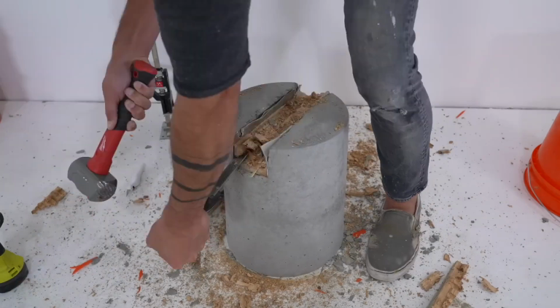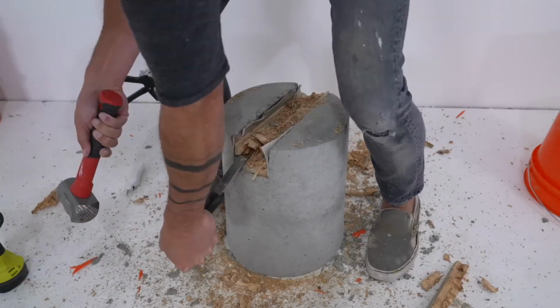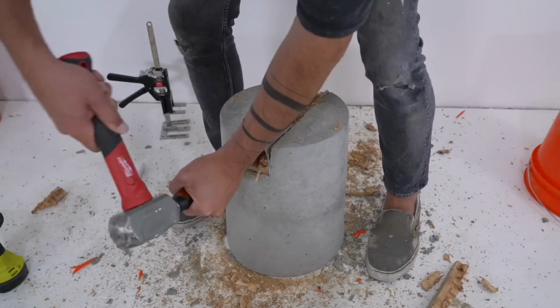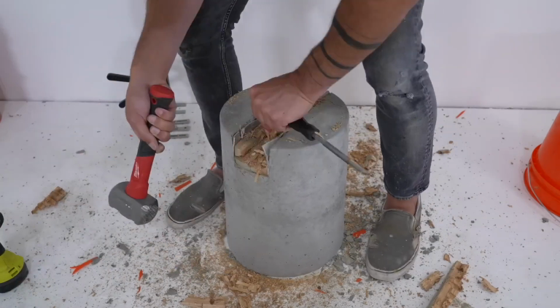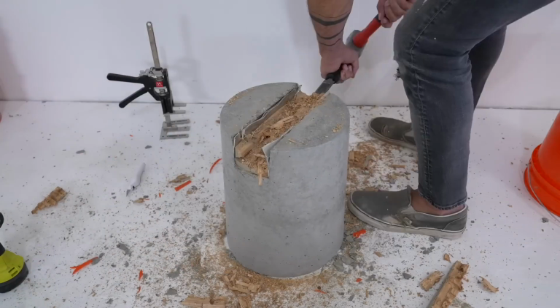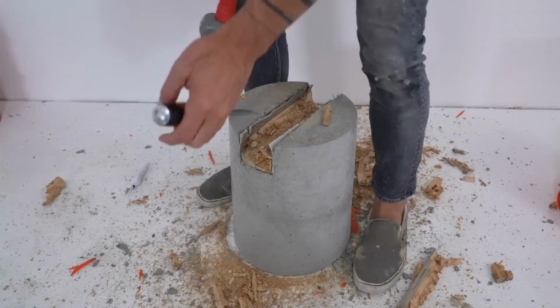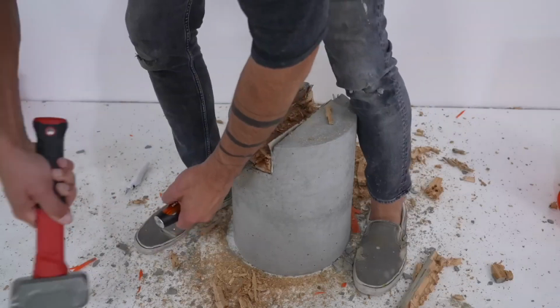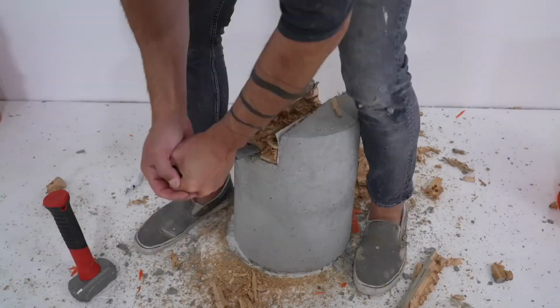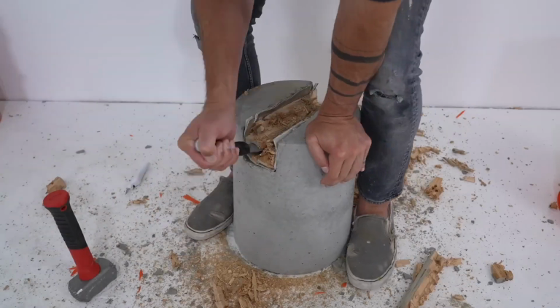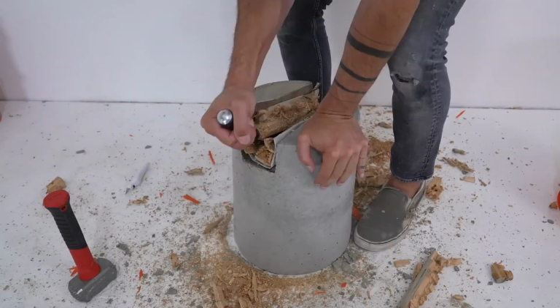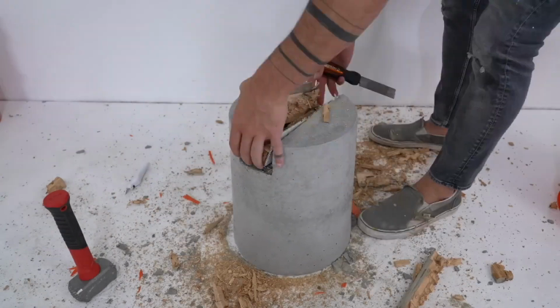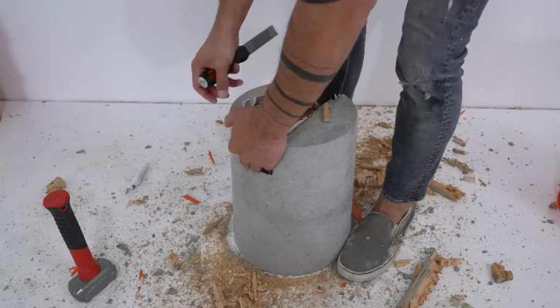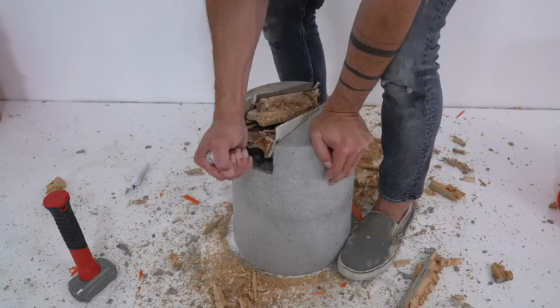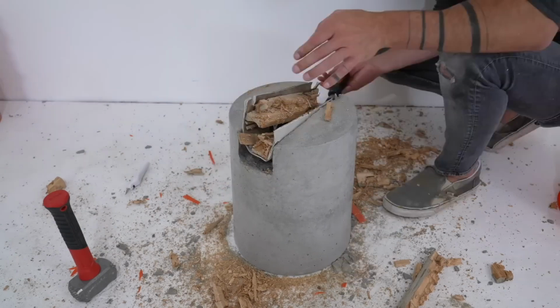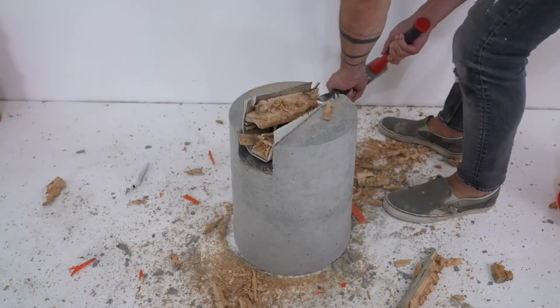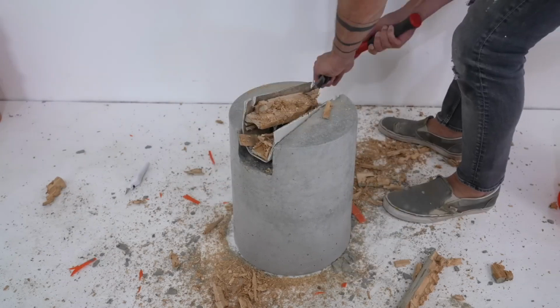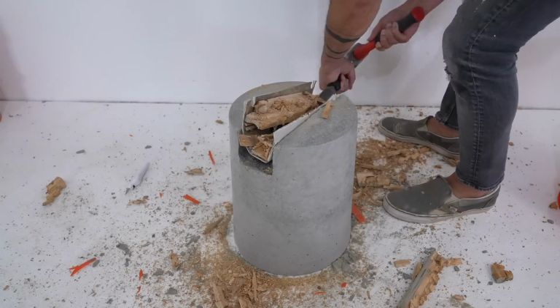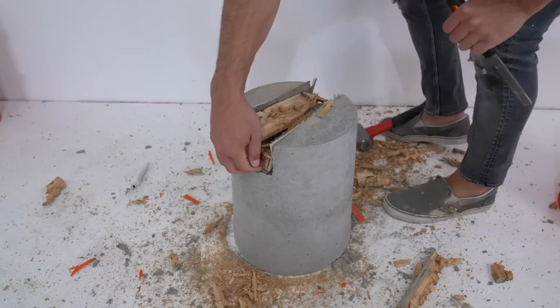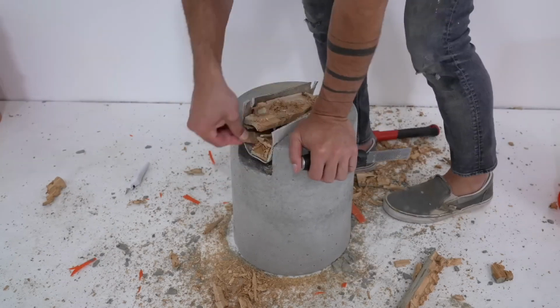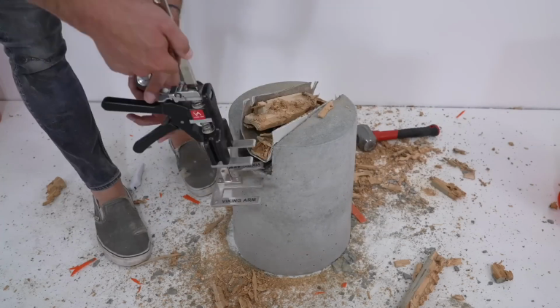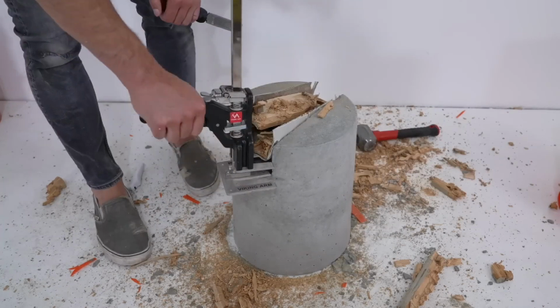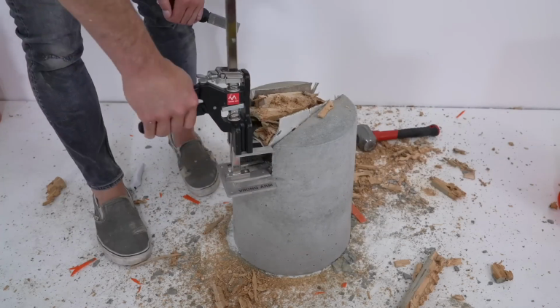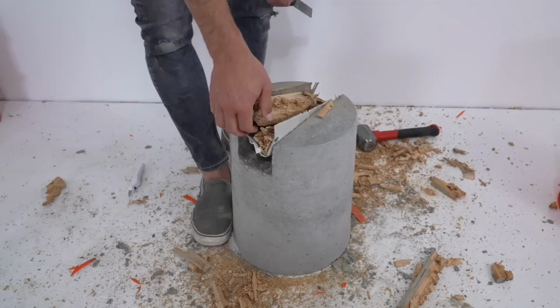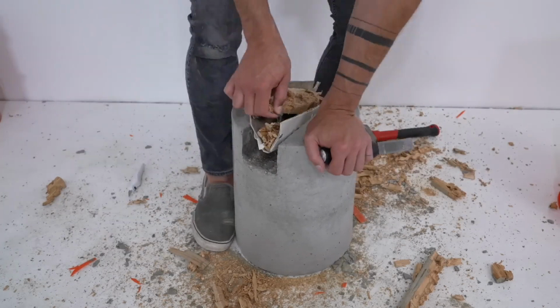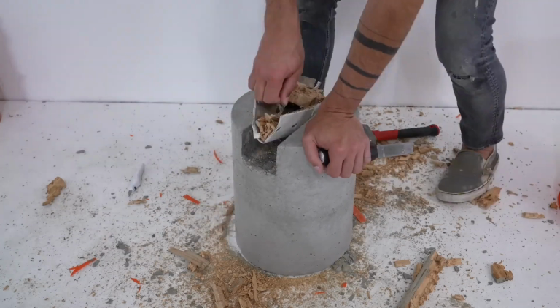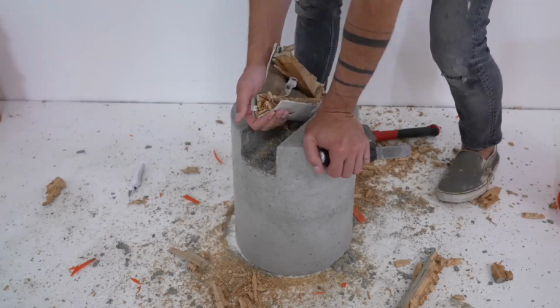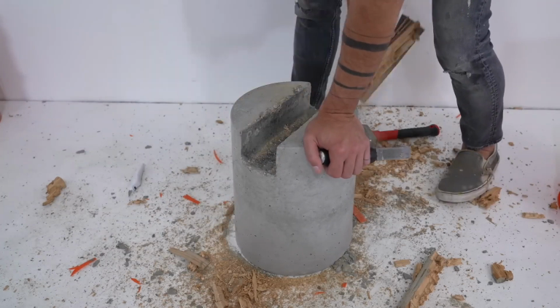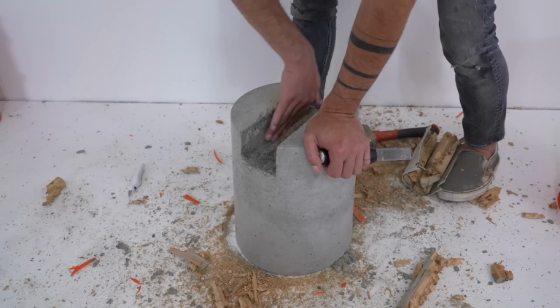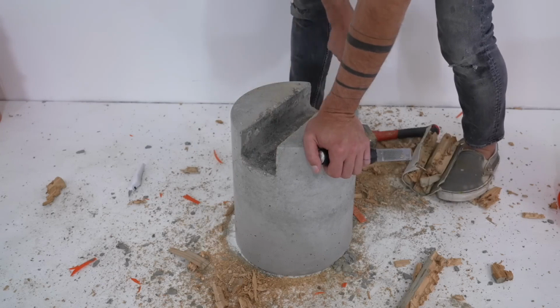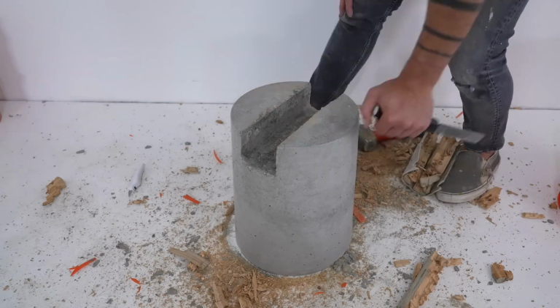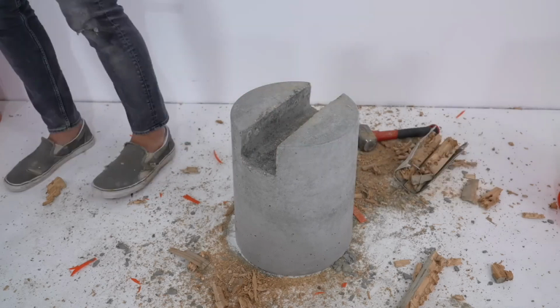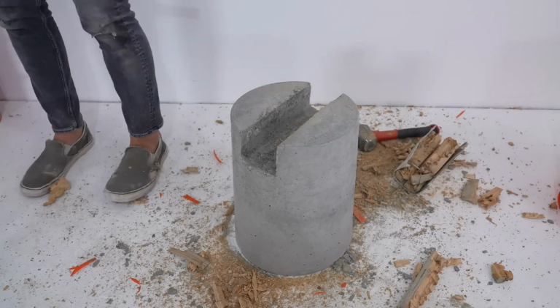I am seriously investigating the process of making inflatable molds. I really like the idea of blowing air into something, putting the concrete on it, and then just deflating it and pulling it out.